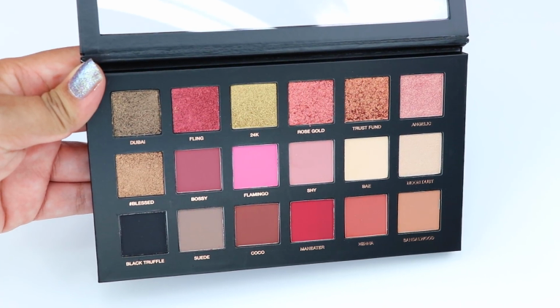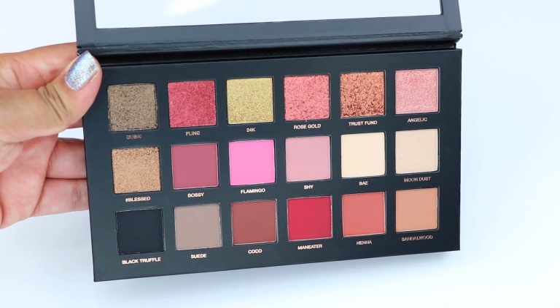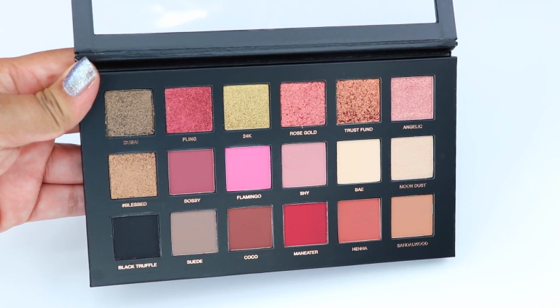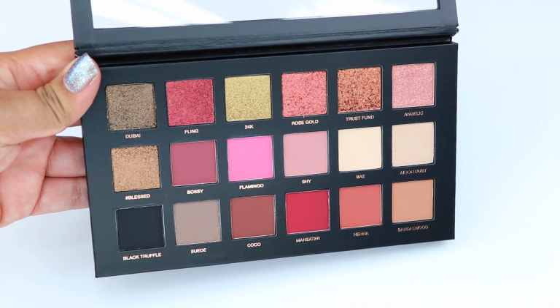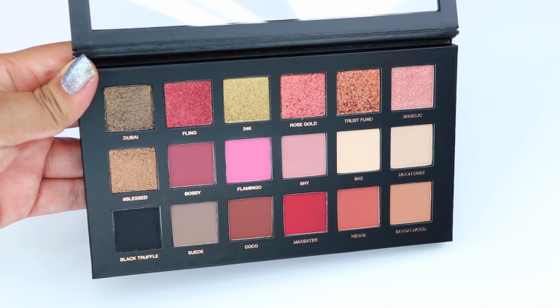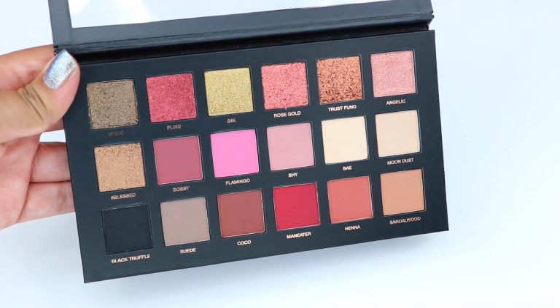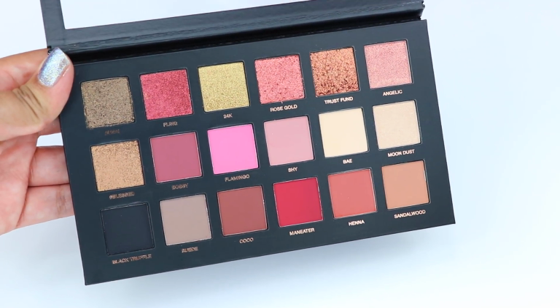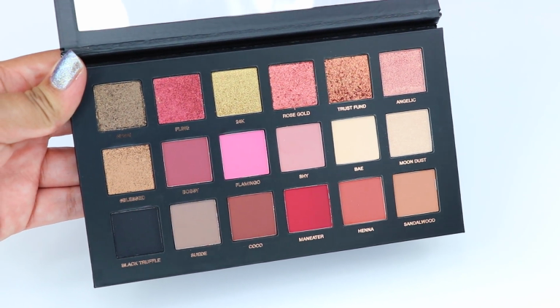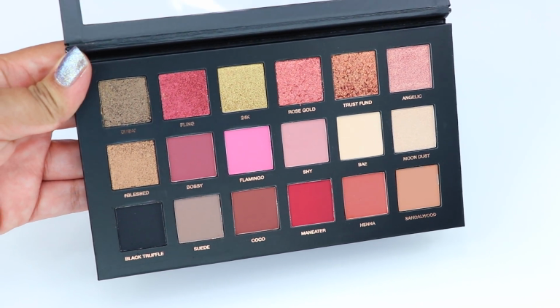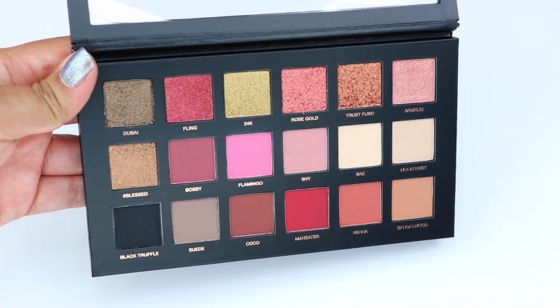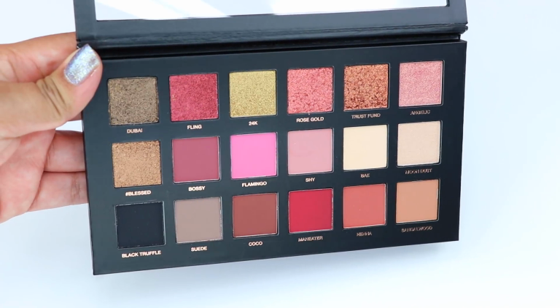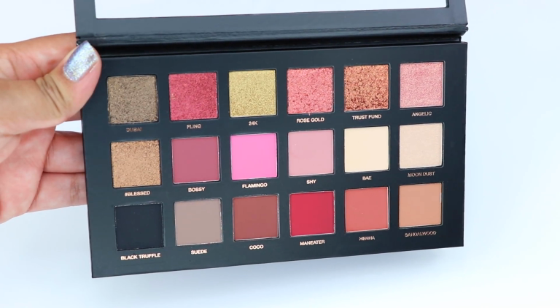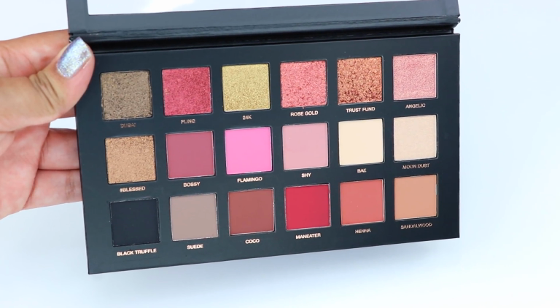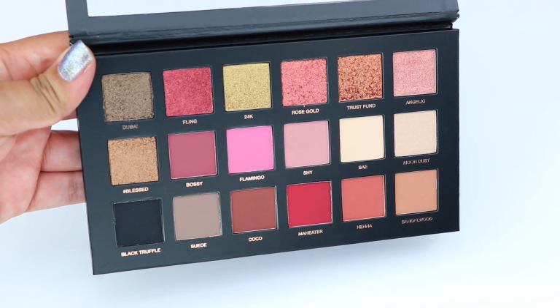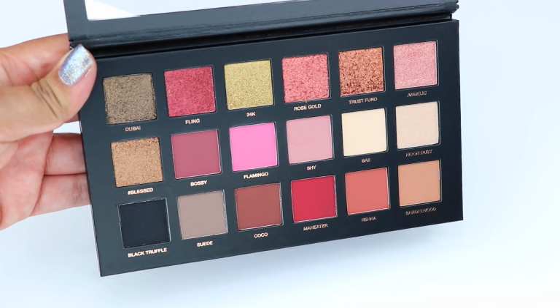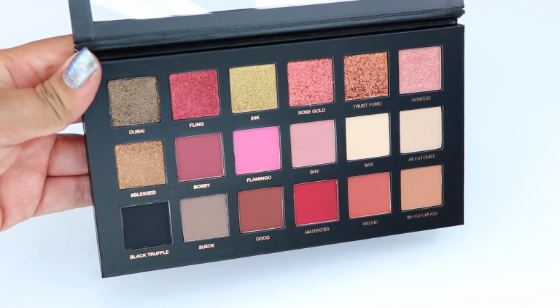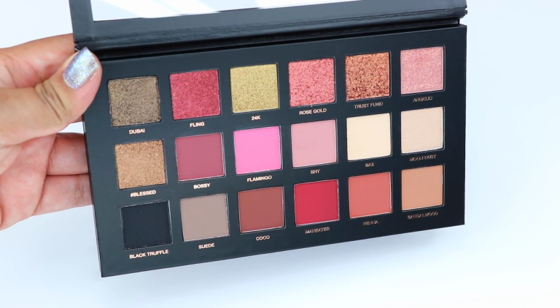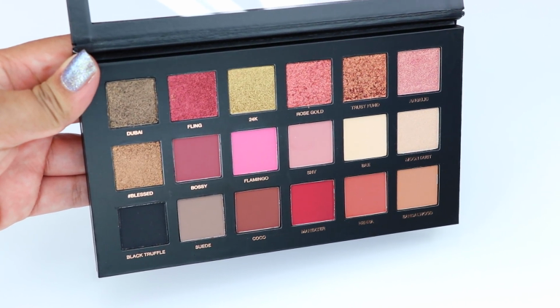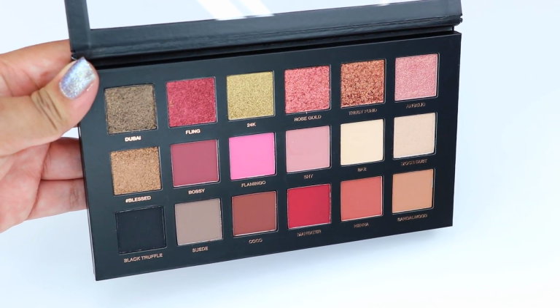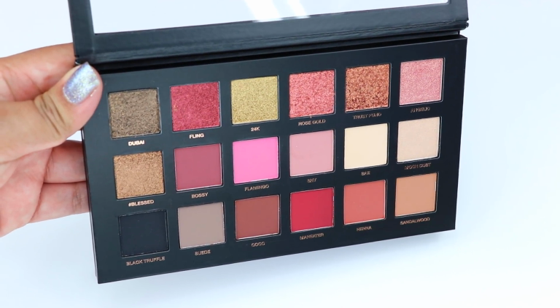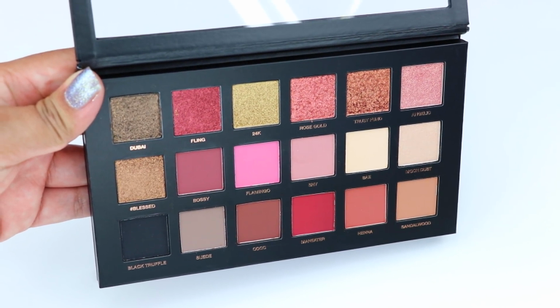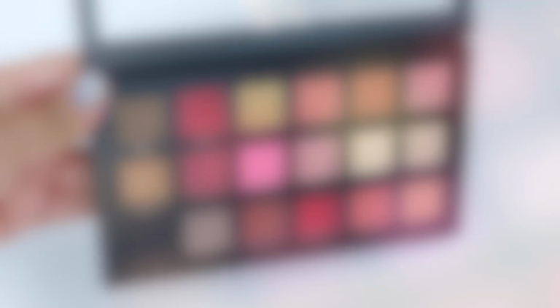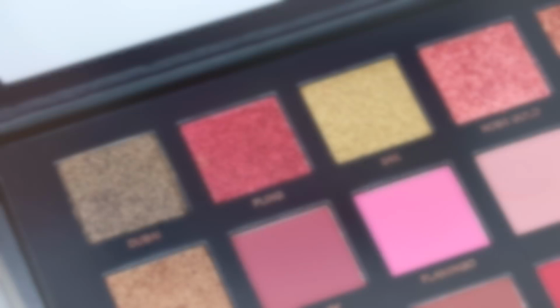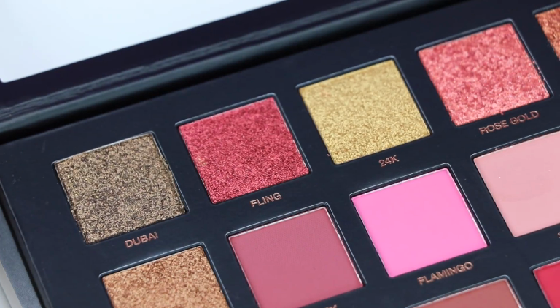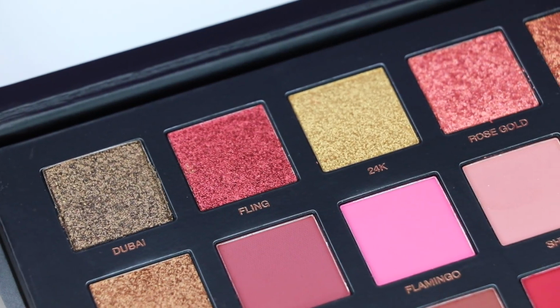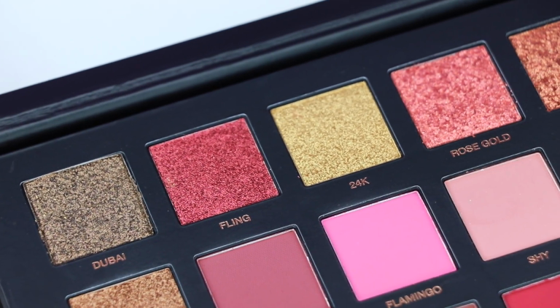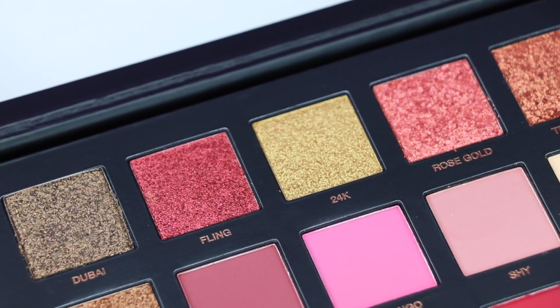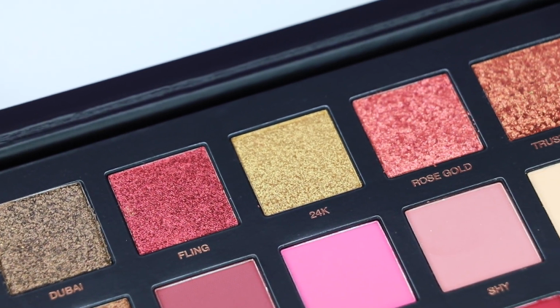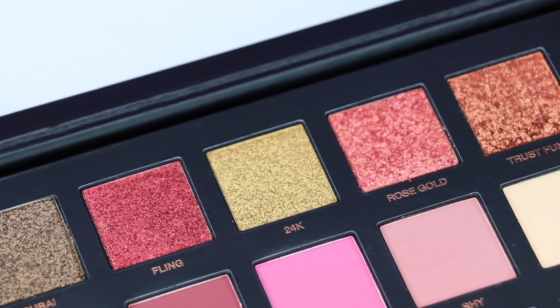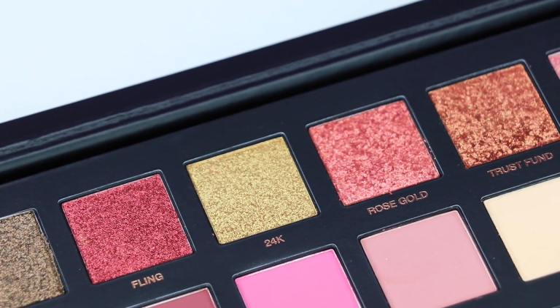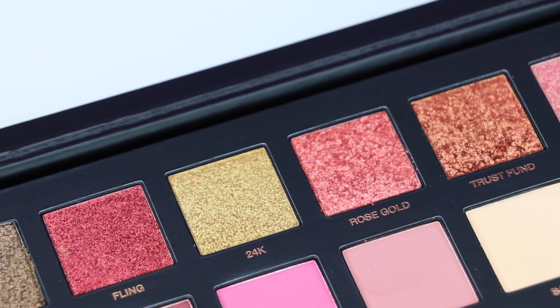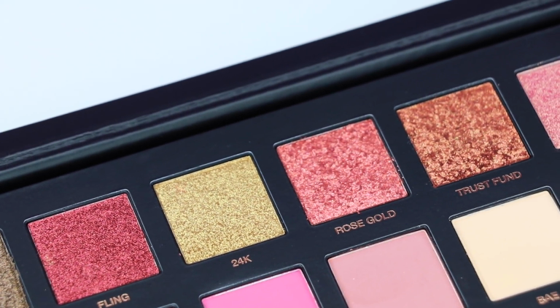The lid of the palette is a clear plastic, and I actually like it because you can see the eyeshadows. The palette has 18 eyeshadows: 10 matte, 6 3D metal eyeshadows, and 2 chrome pressed pearls. Each eyeshadow is 0.035 ounce, which is a lot of product.